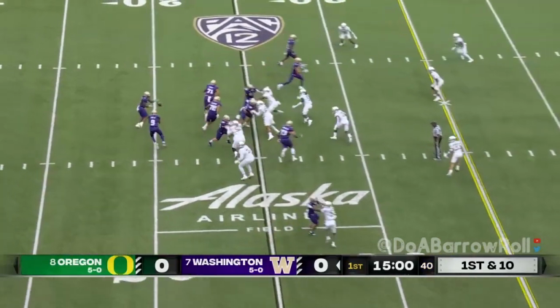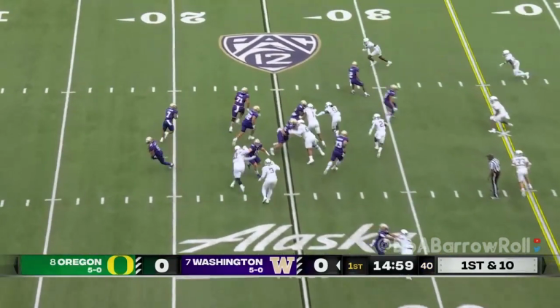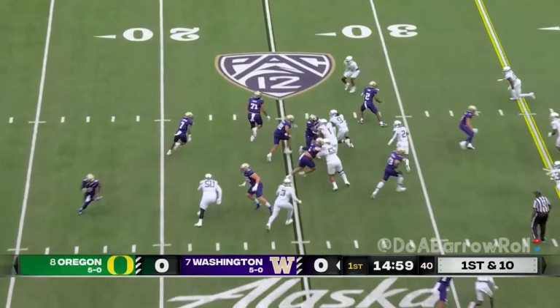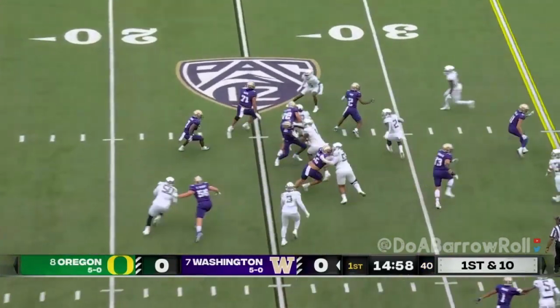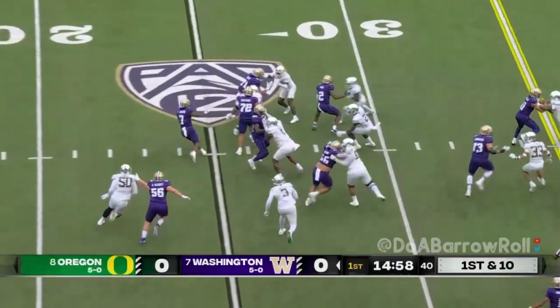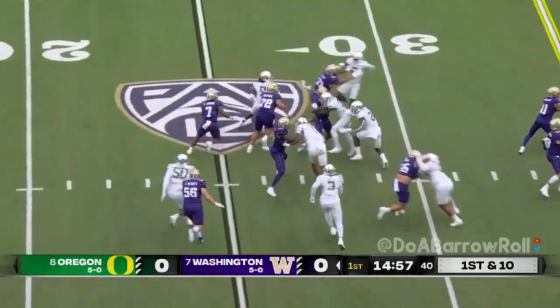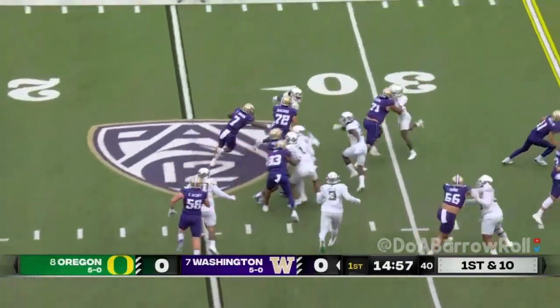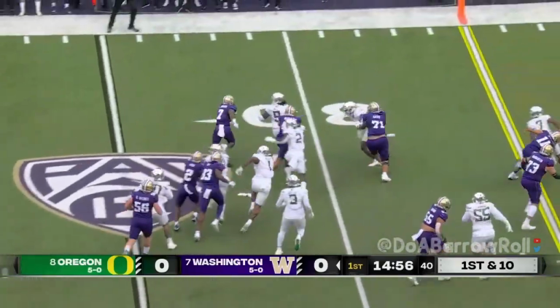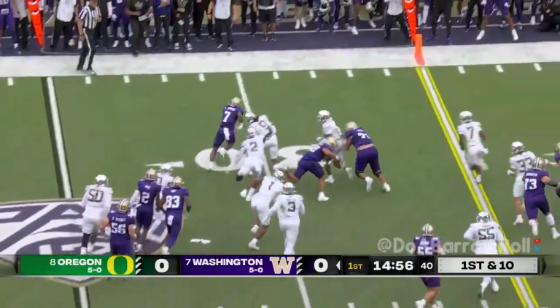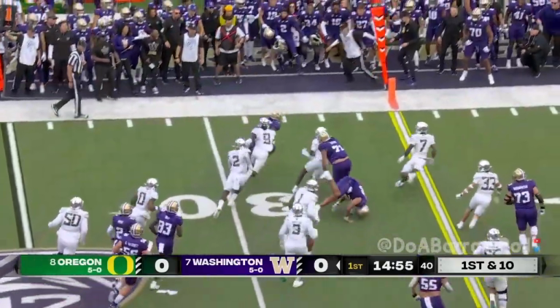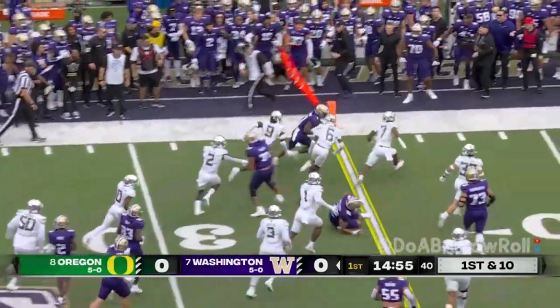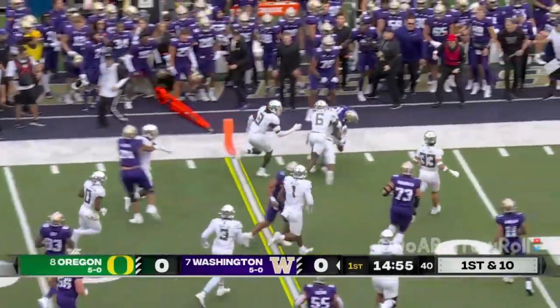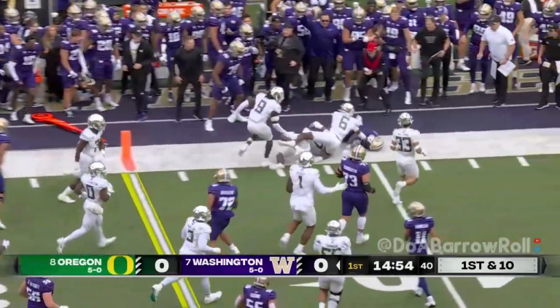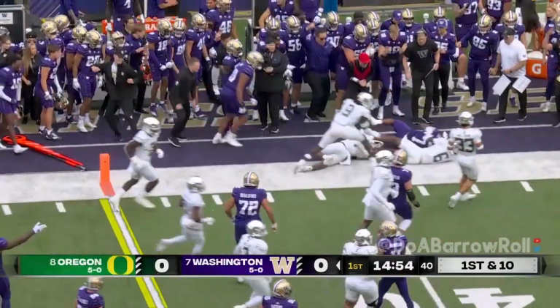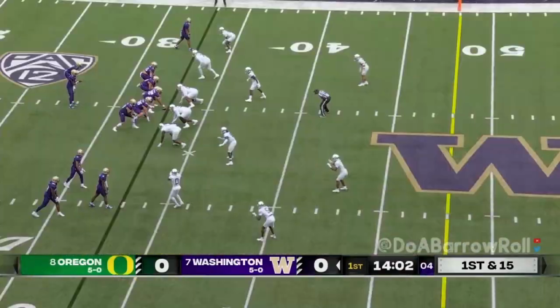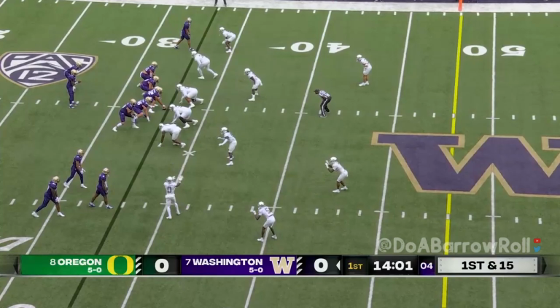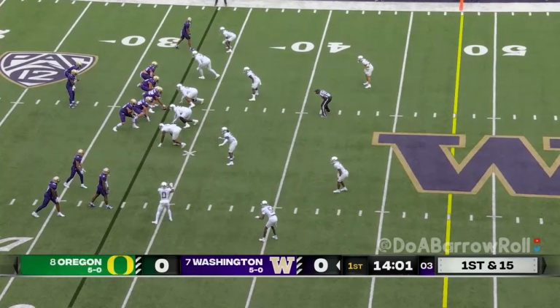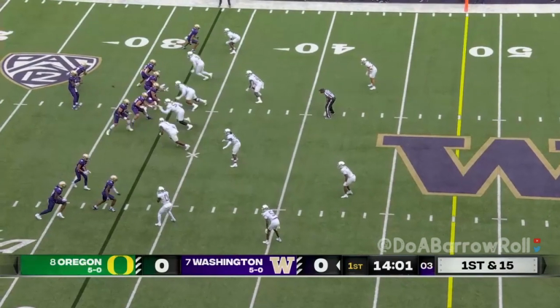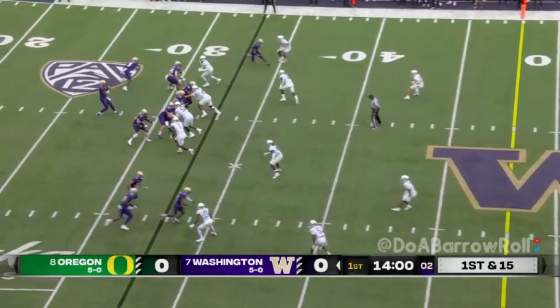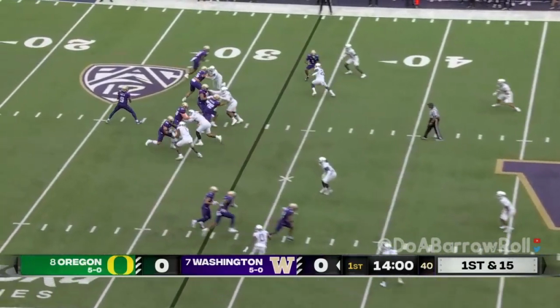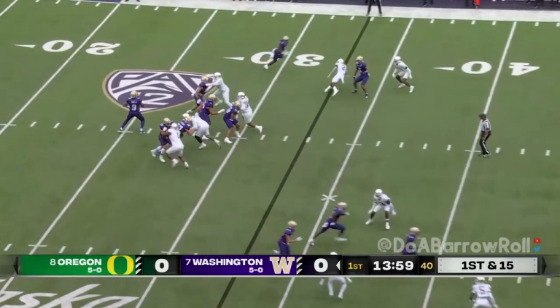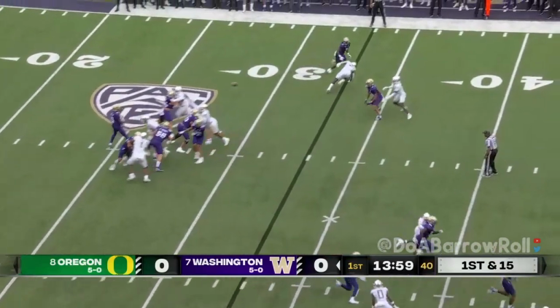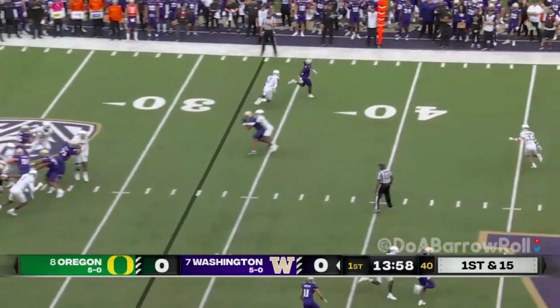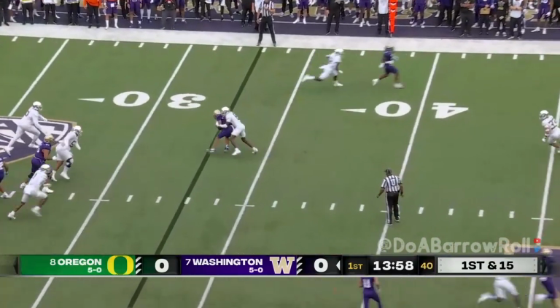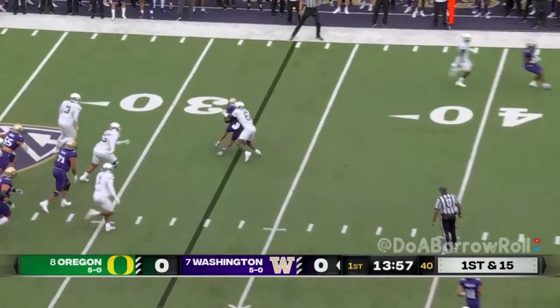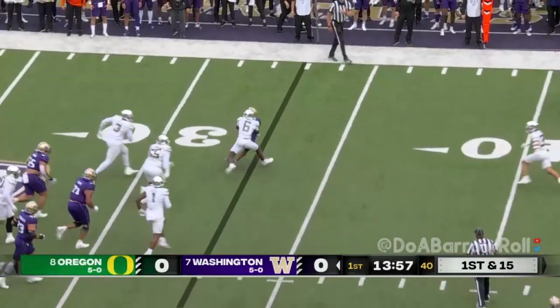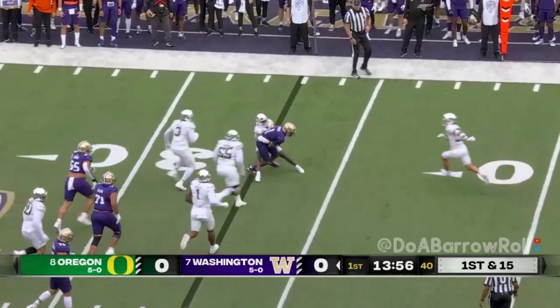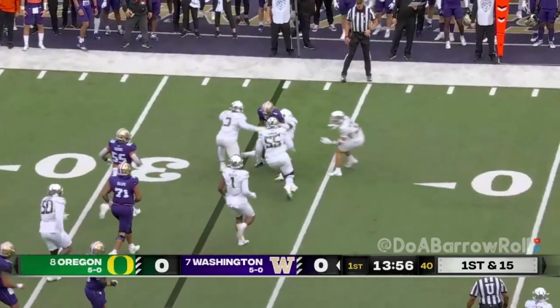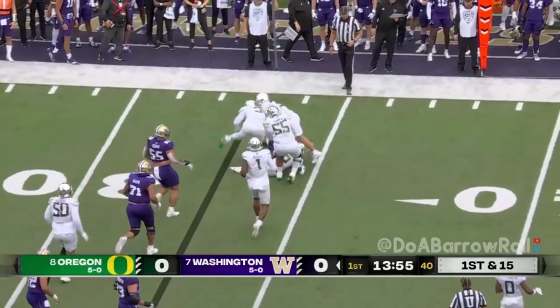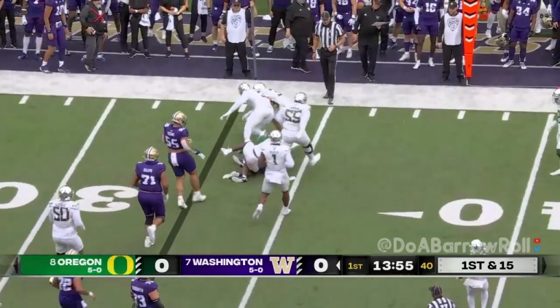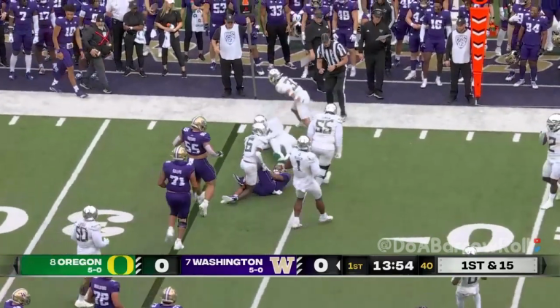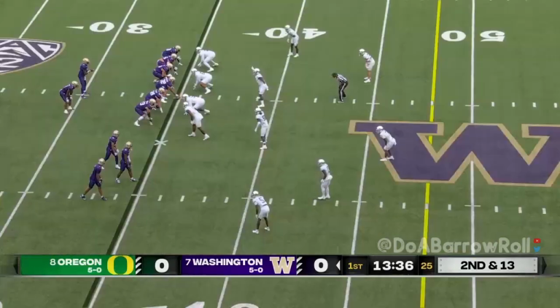Johnson tries the left side, has some blocks and explodes for a big one. Penix straight back, delivers a dart — it's a very short completion right near the line of scrimmage.